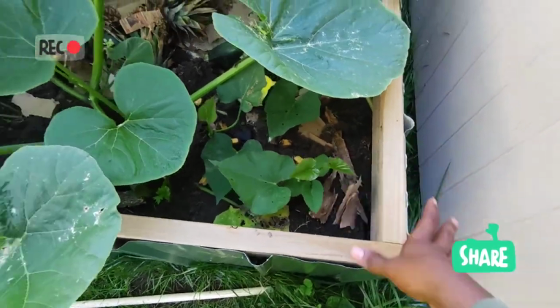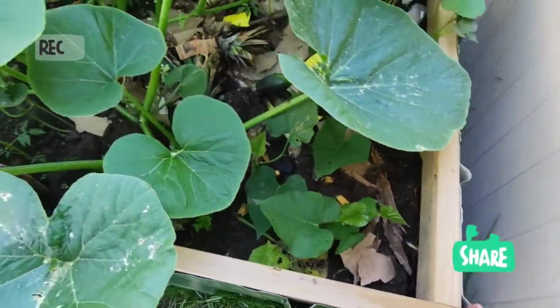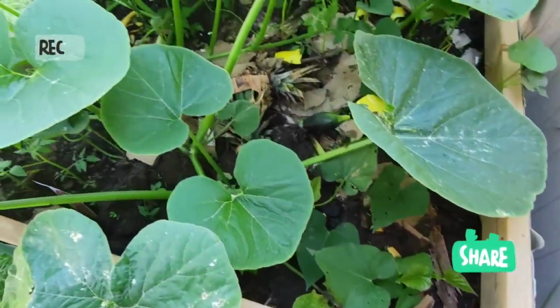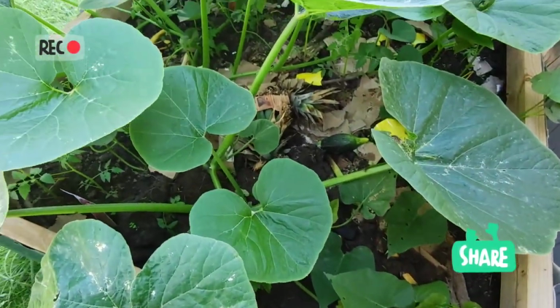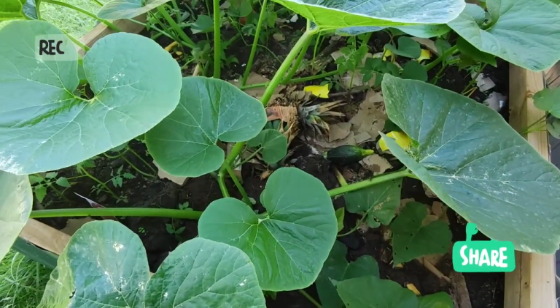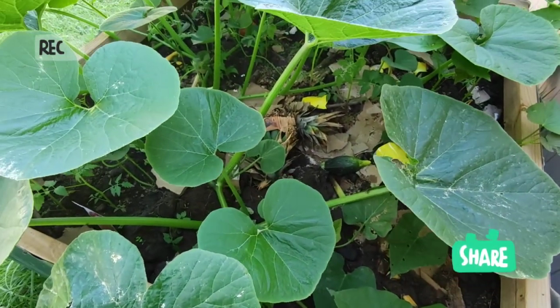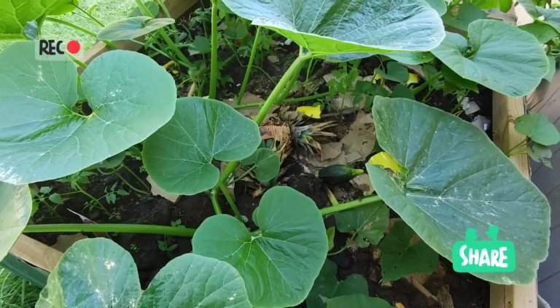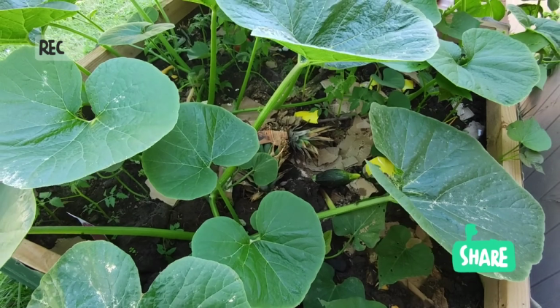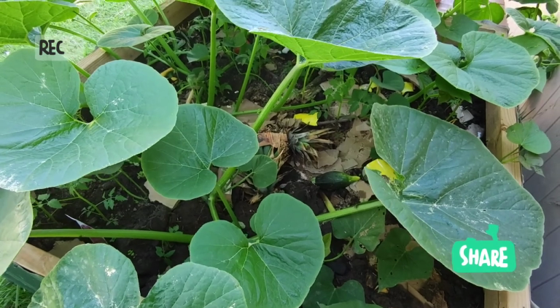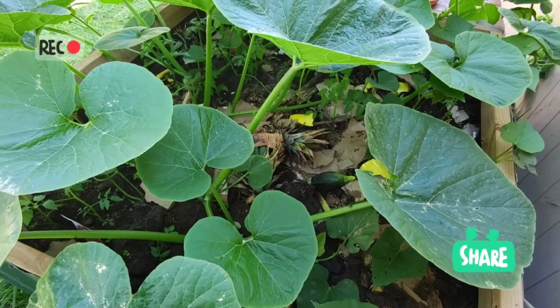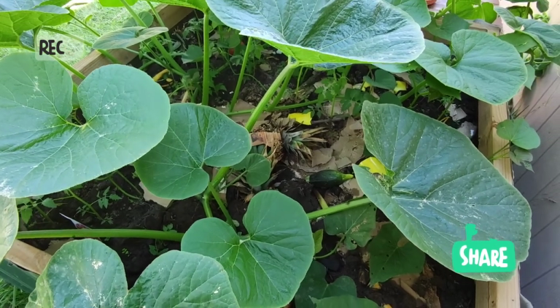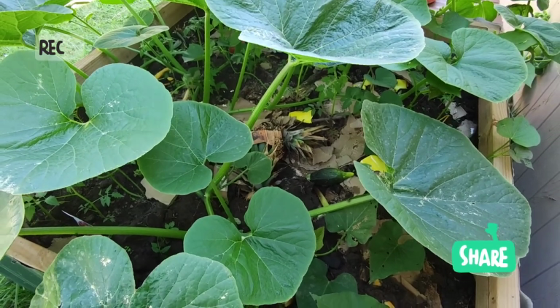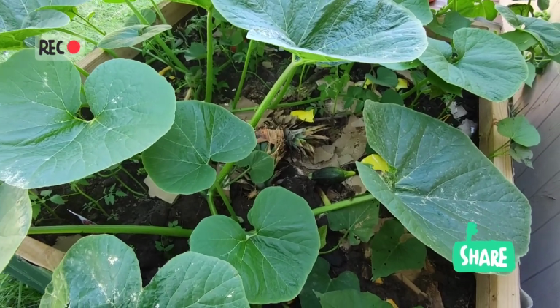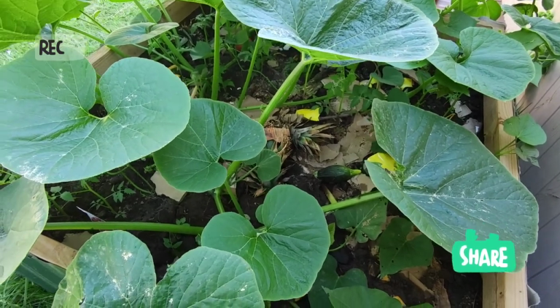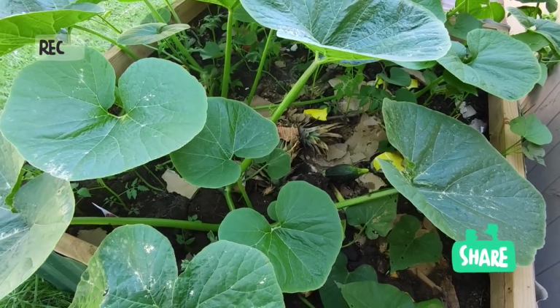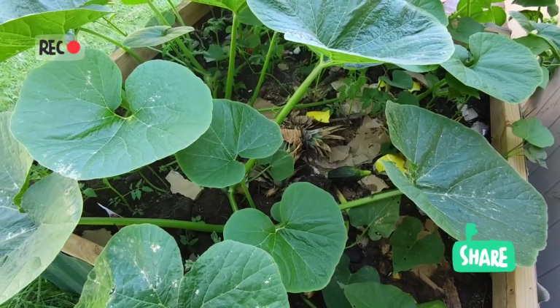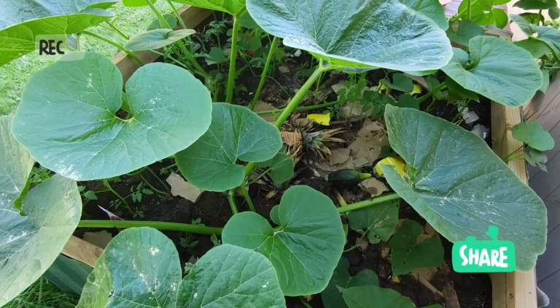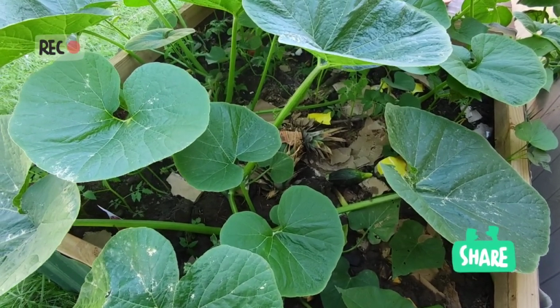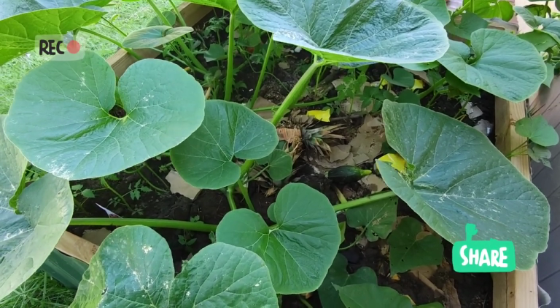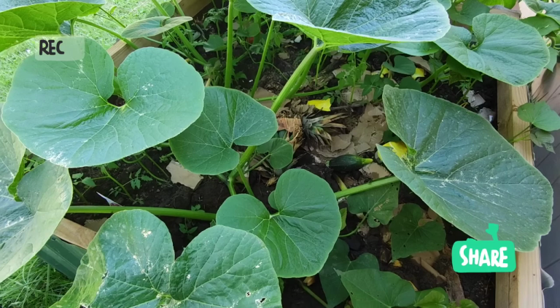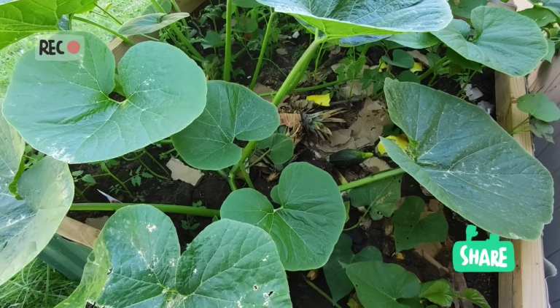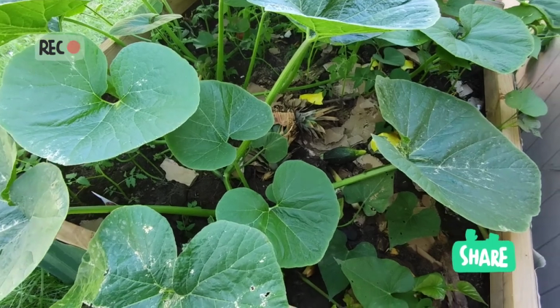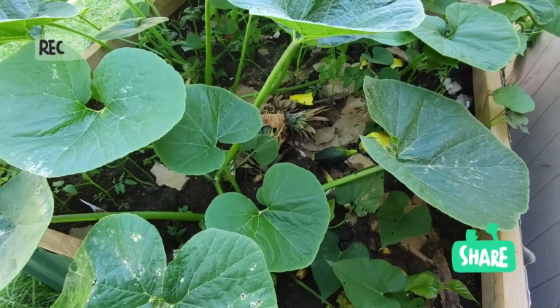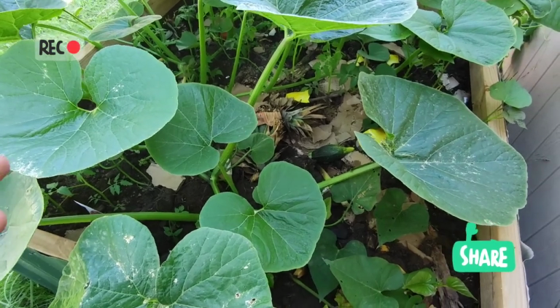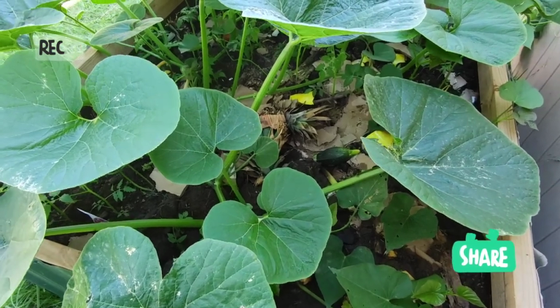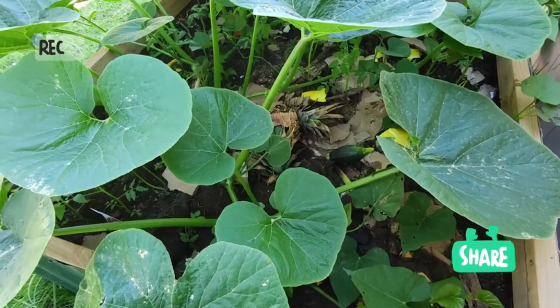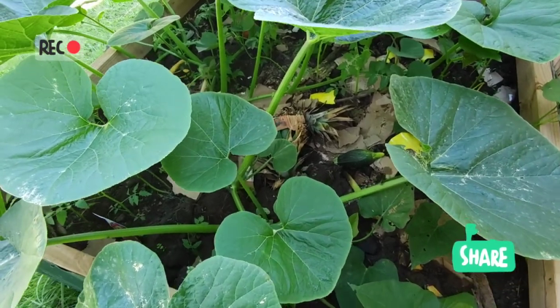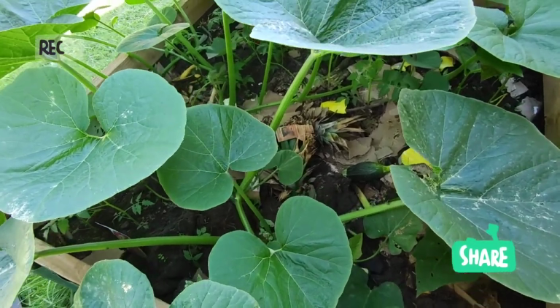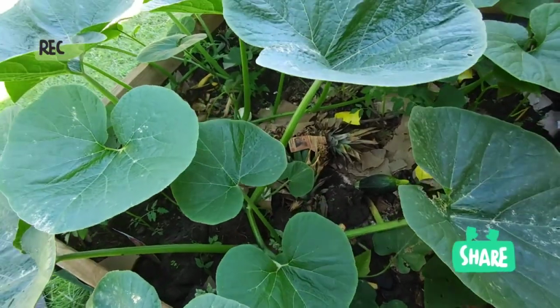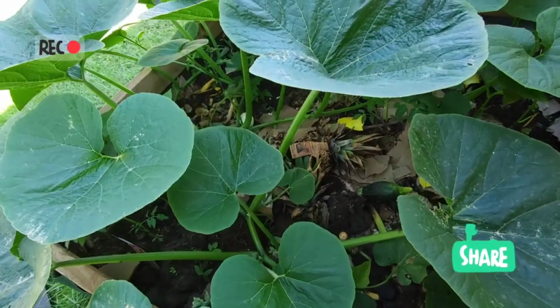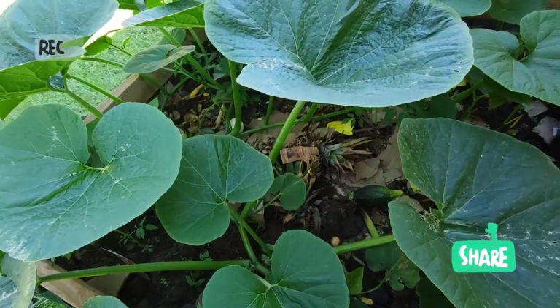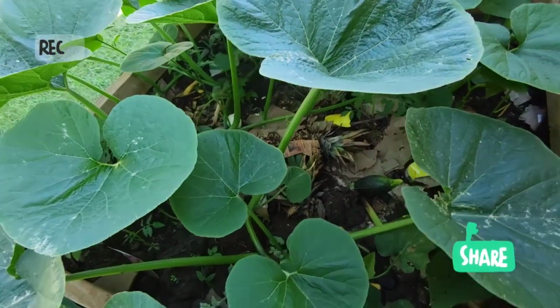Depuis qu'elle a commencé à prendre, elle est tellement en bonne santé que je n'ai pas voulu continuer à mettre la tonte de gazon, parce que ça va brûler — ça chauffe, la tonte de gazon.